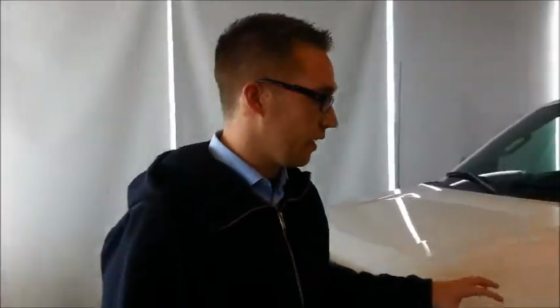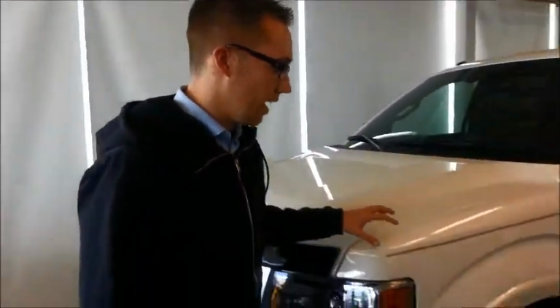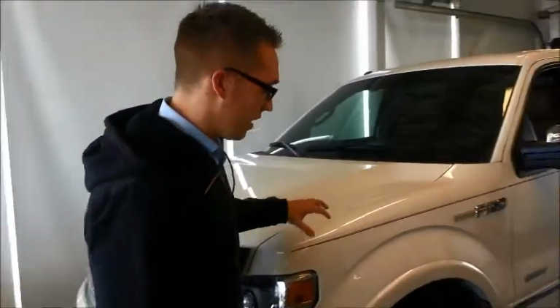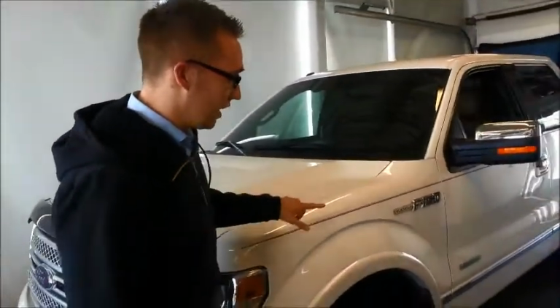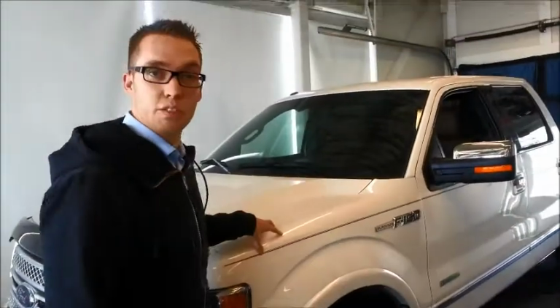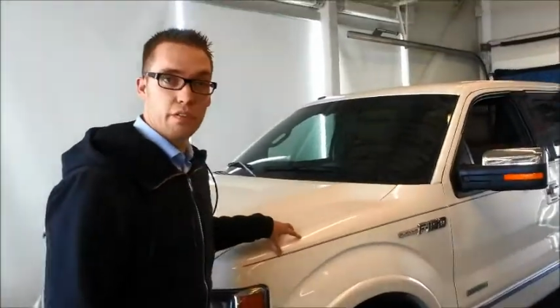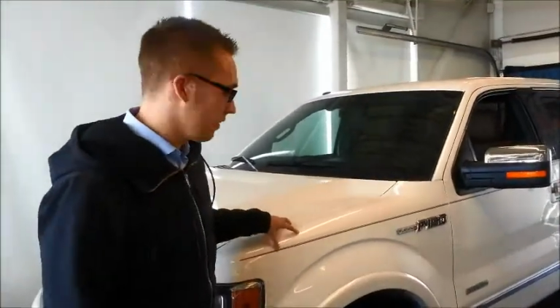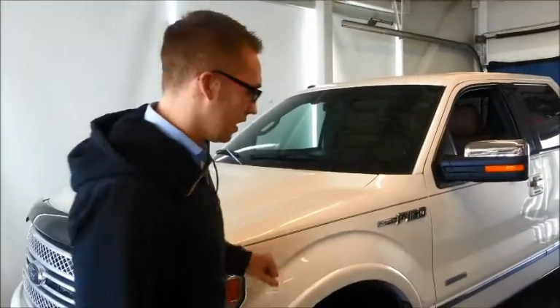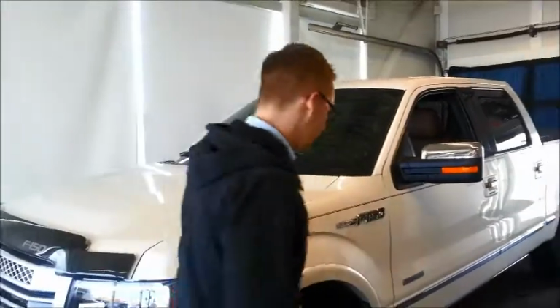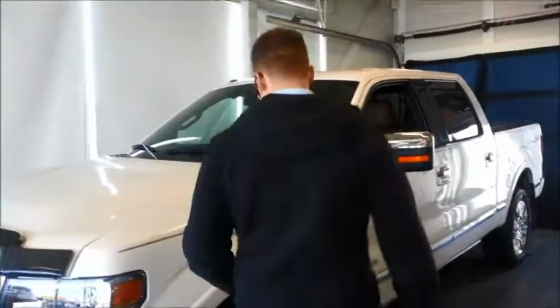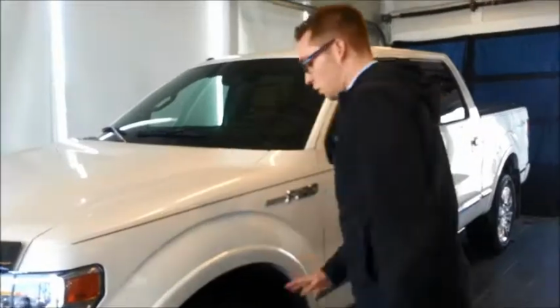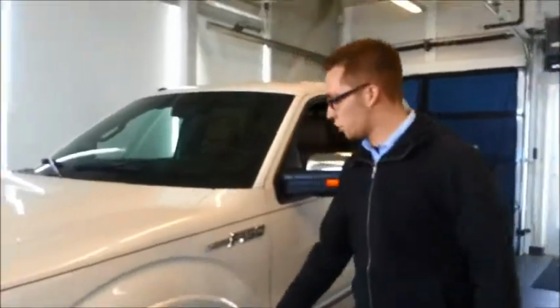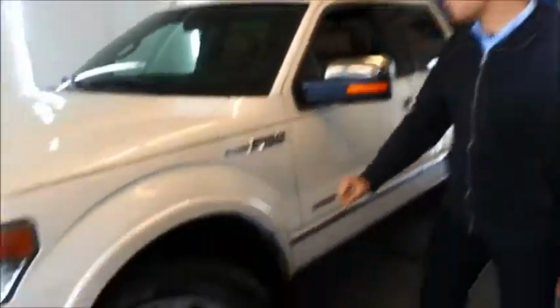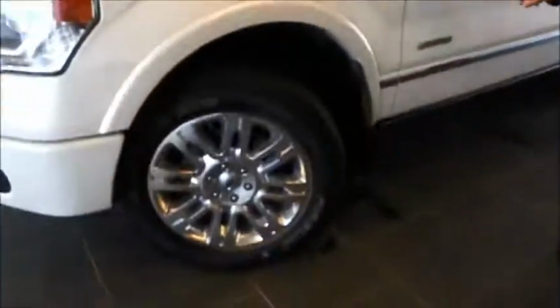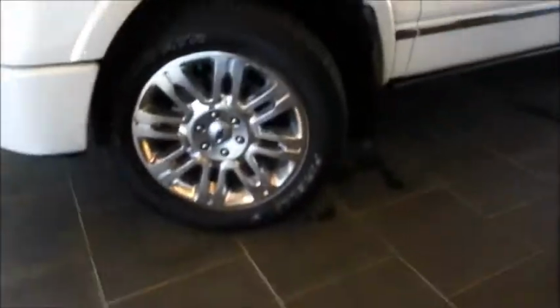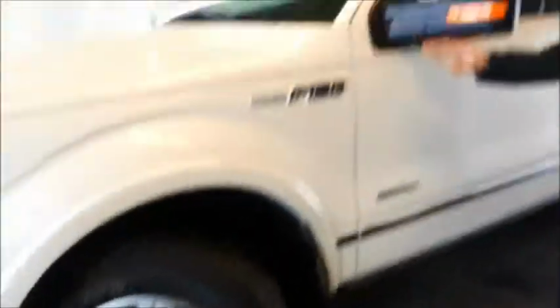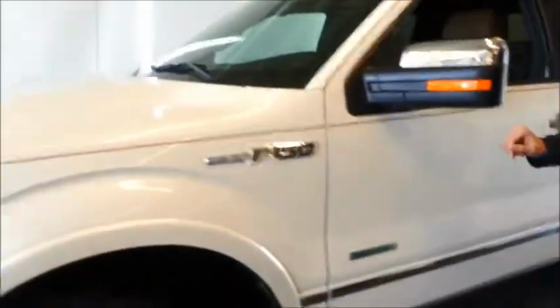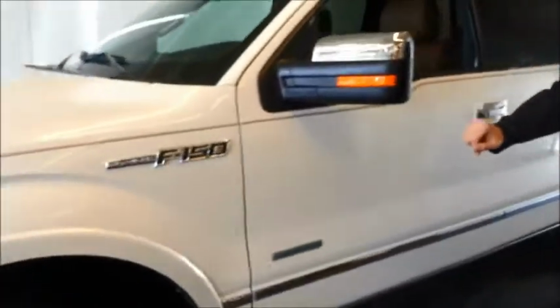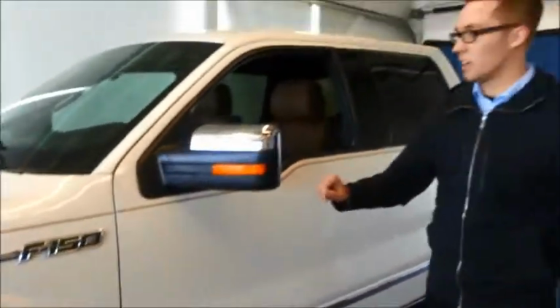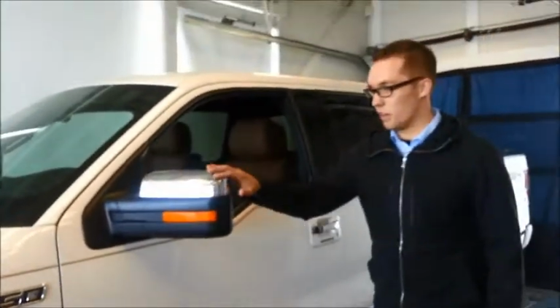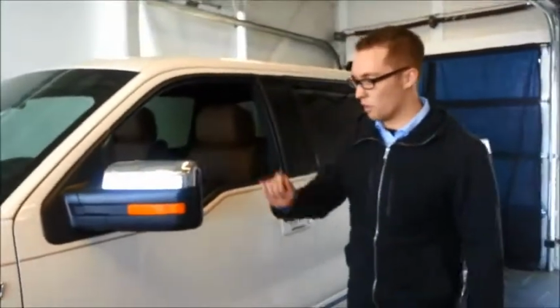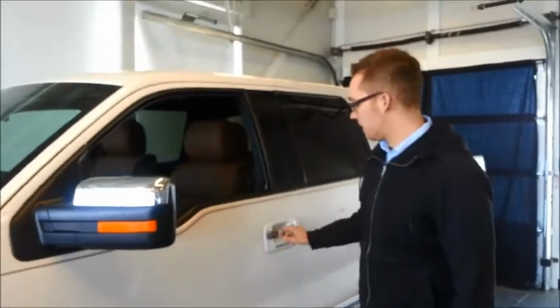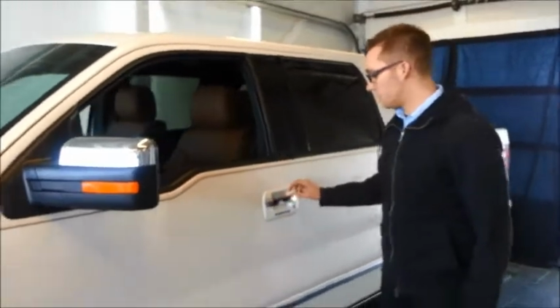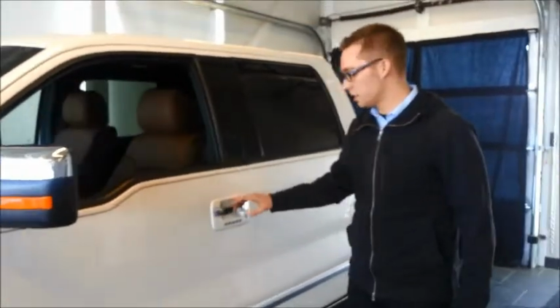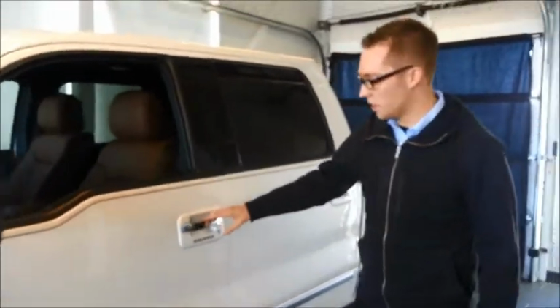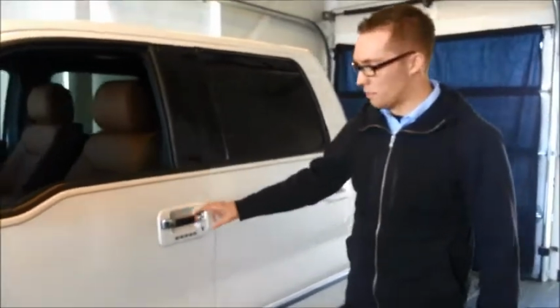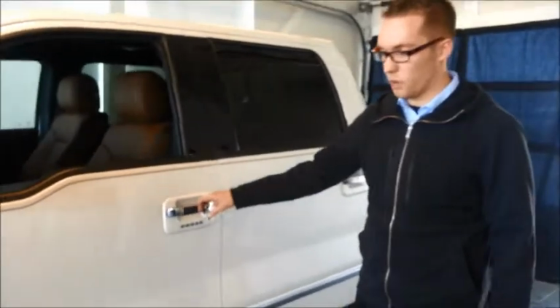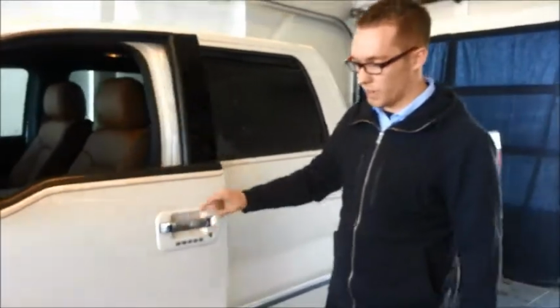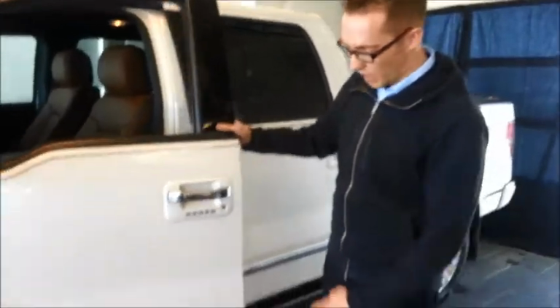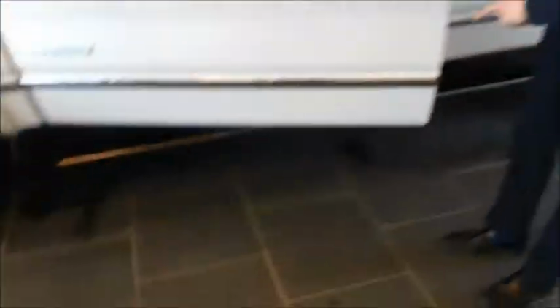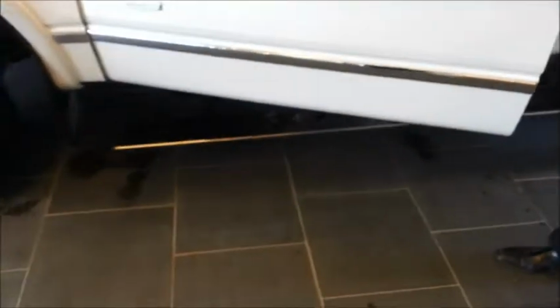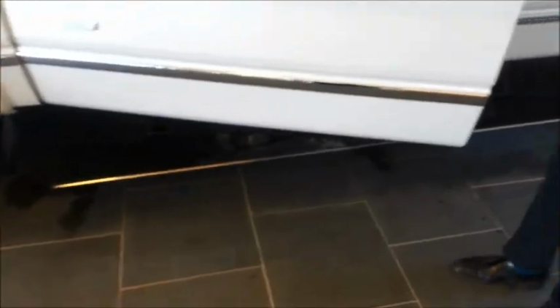The vehicle has the EcoBoost 3.5 engine with nice 20-inch wheels and the Platinum badging. You do have chrome on the back side of the mirrors, and the Platinum is equipped with the nice power deployable running boards.